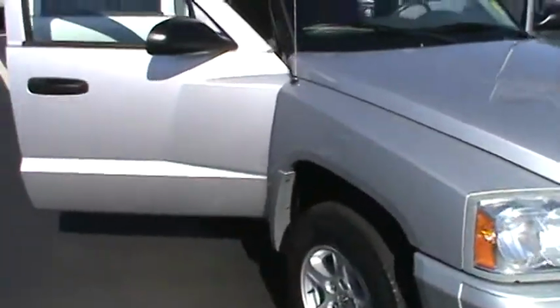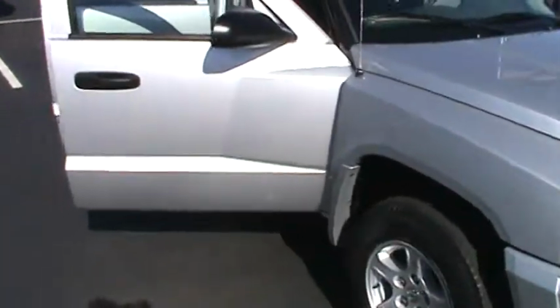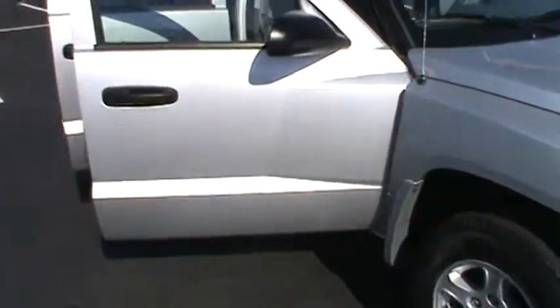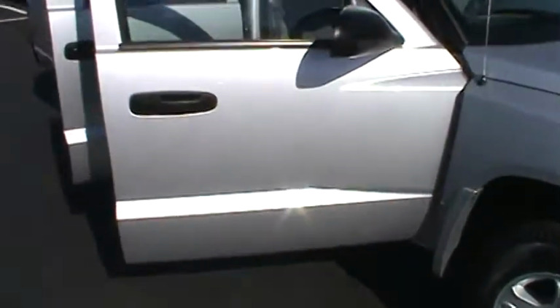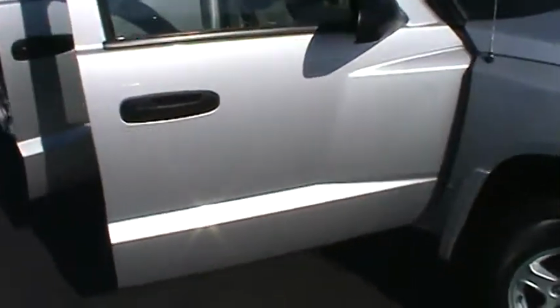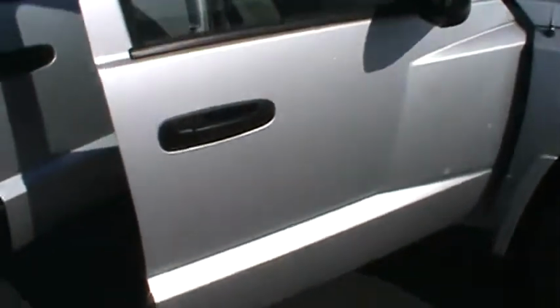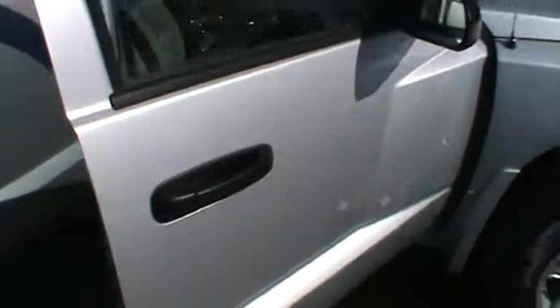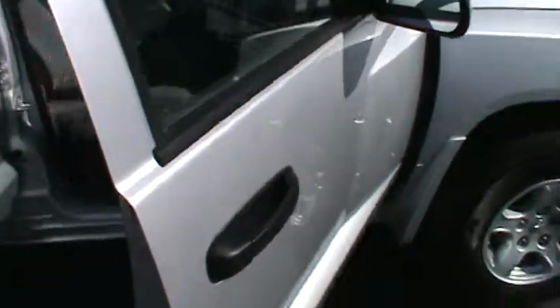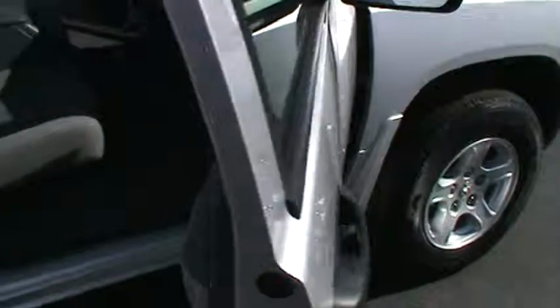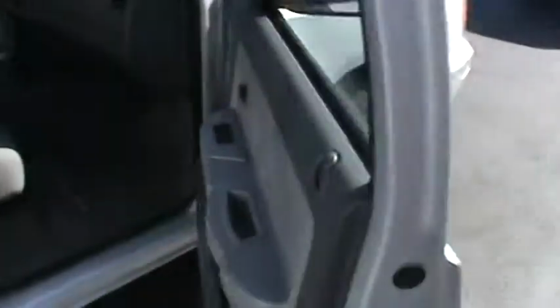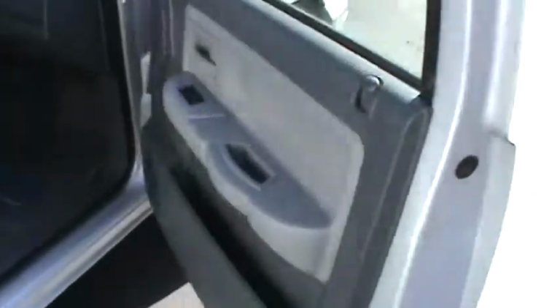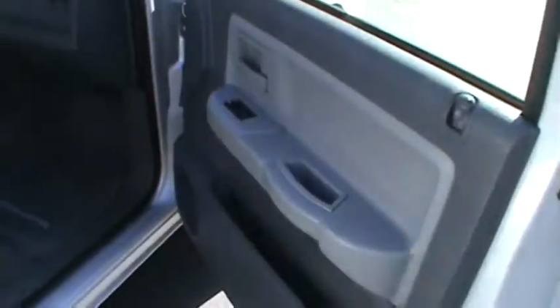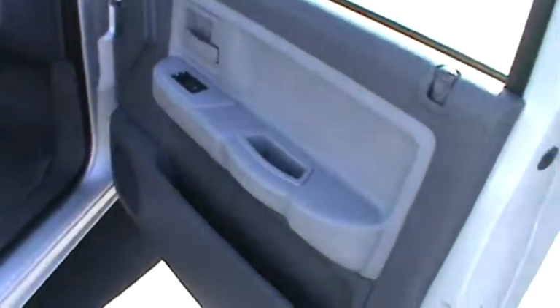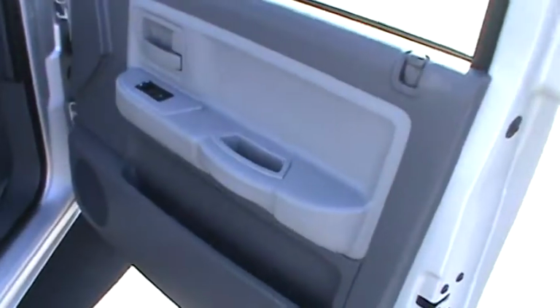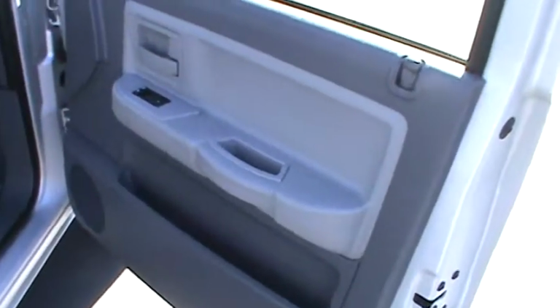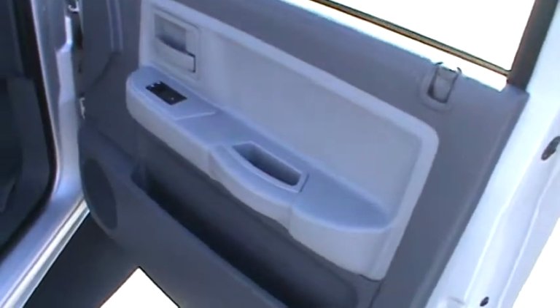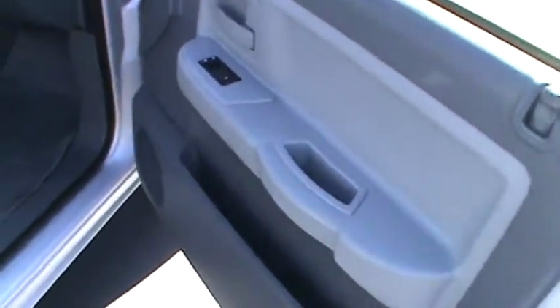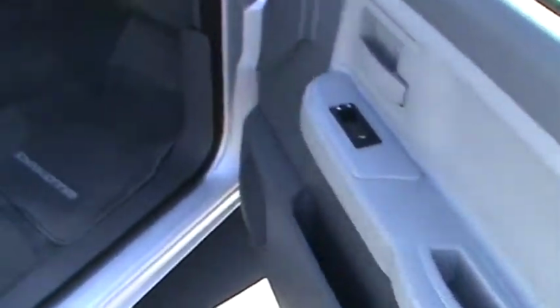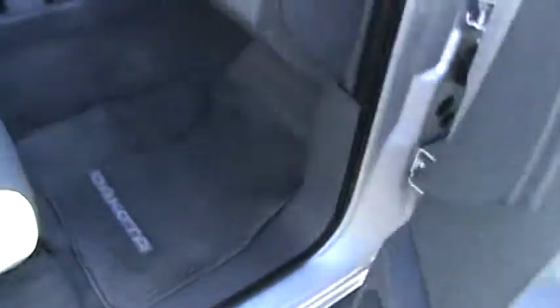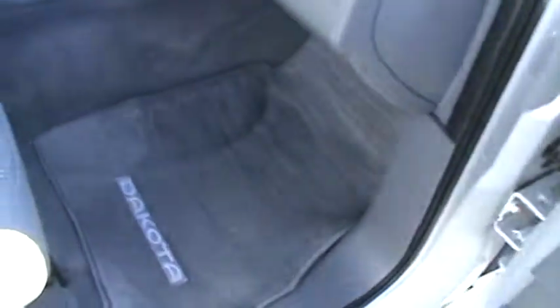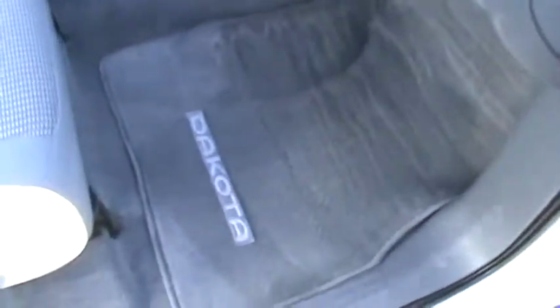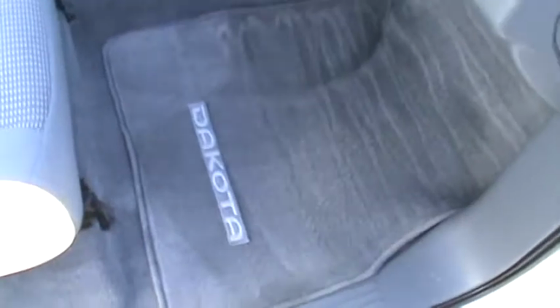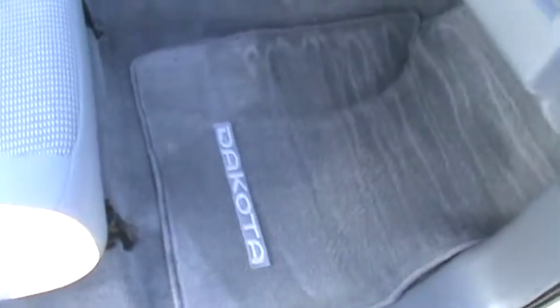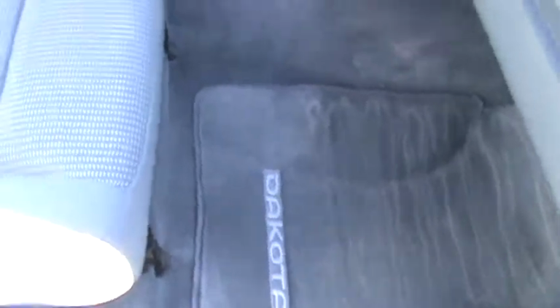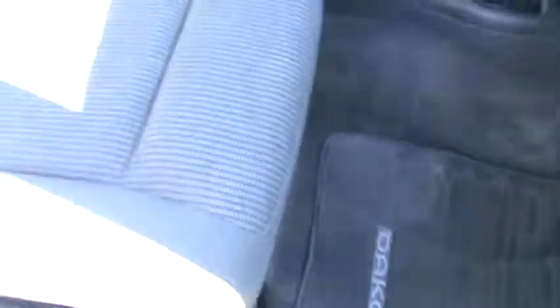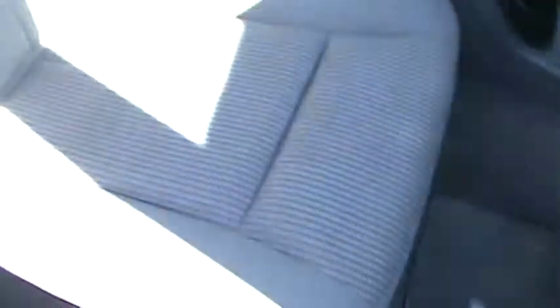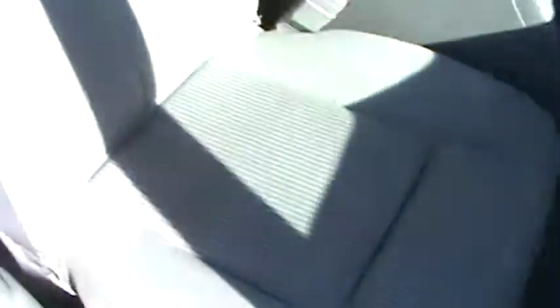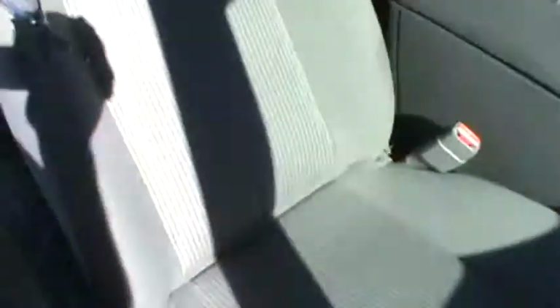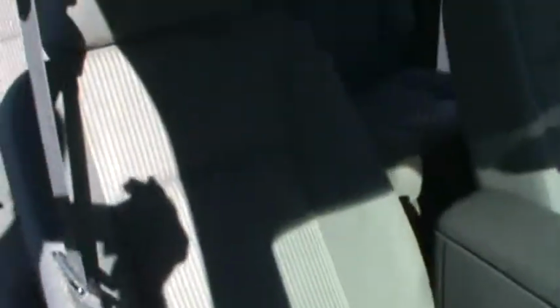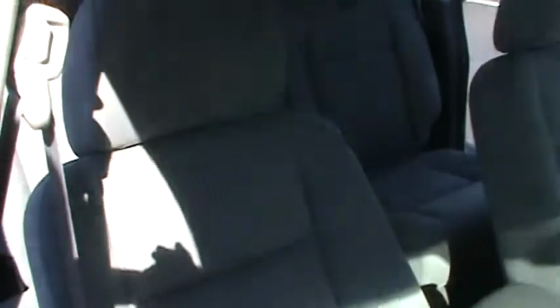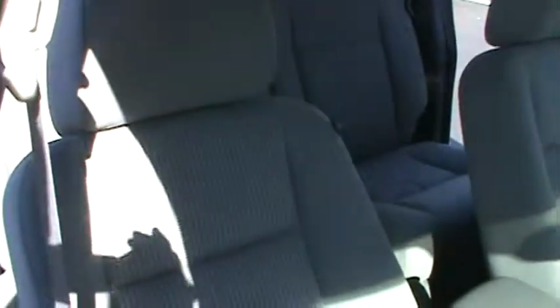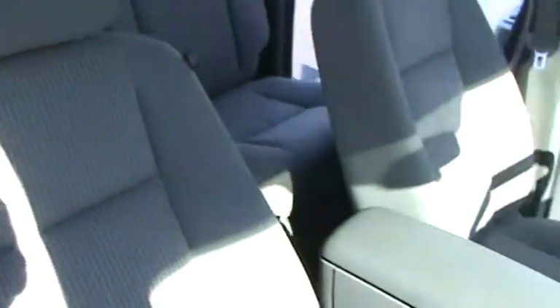Let's move on around — no dings, no dents. As we move around, let's take a look at the interior. Right away, power windows and door locks, no rips, no tears, no stains in the carpet, just great shape everywhere you look on this Dodge Dakota.